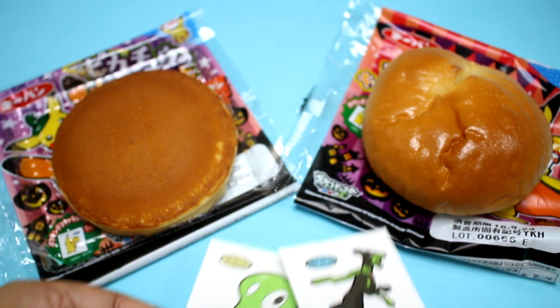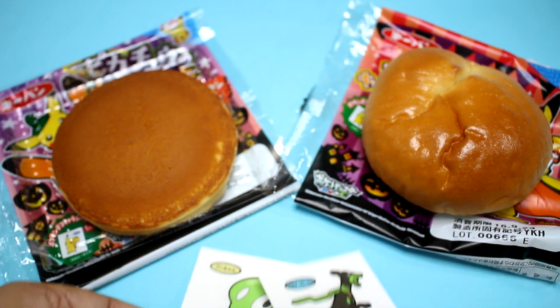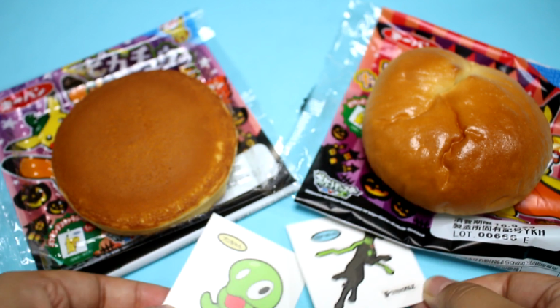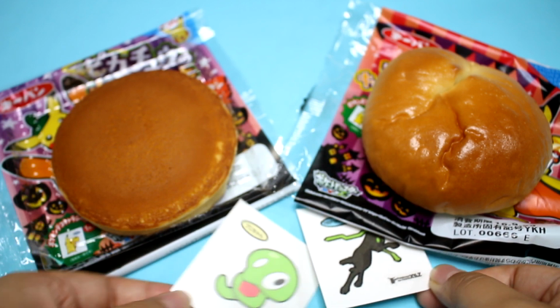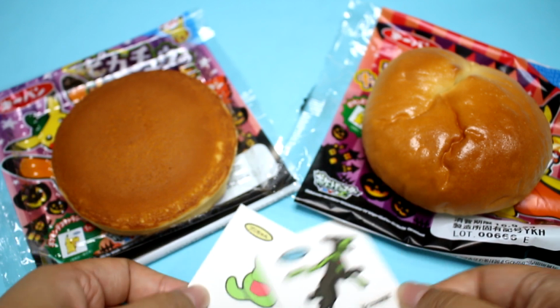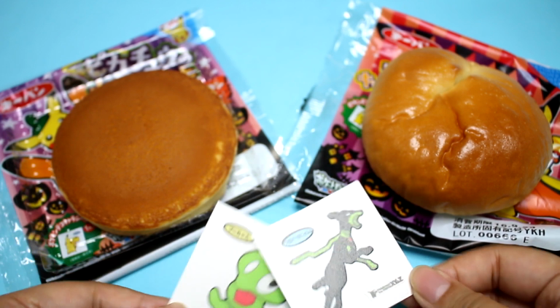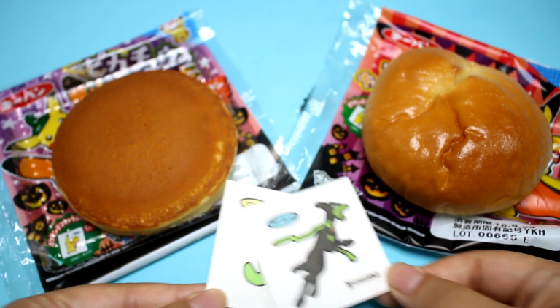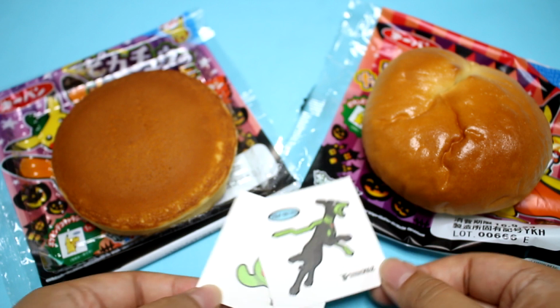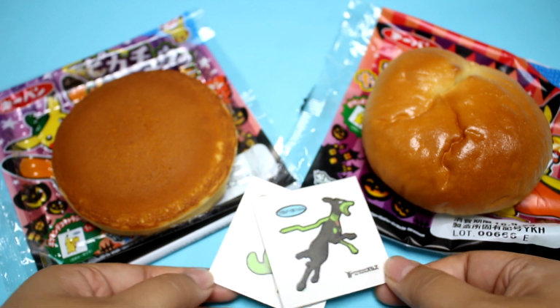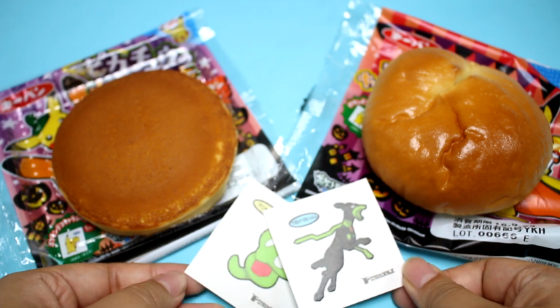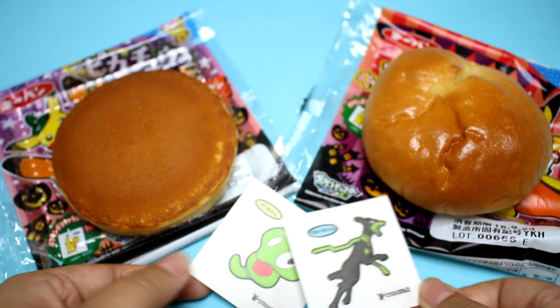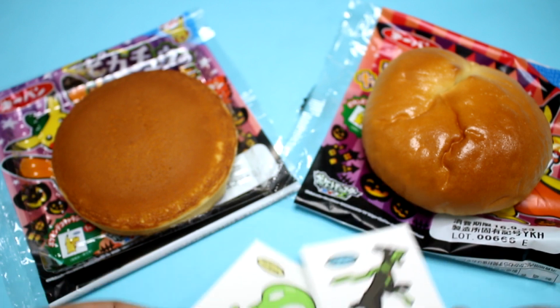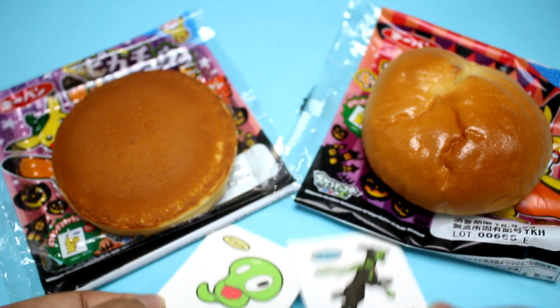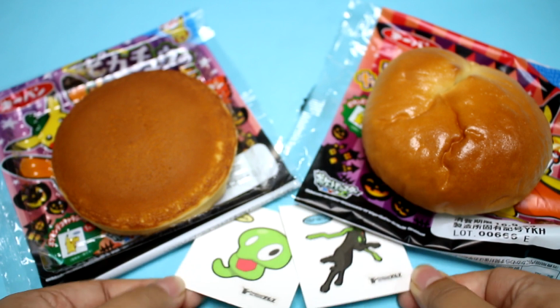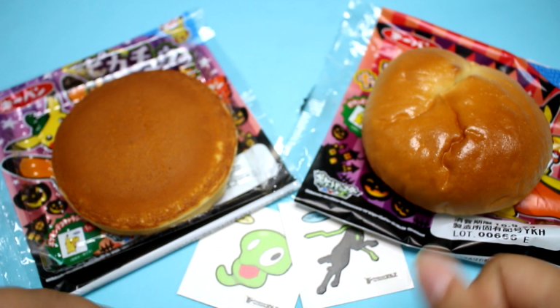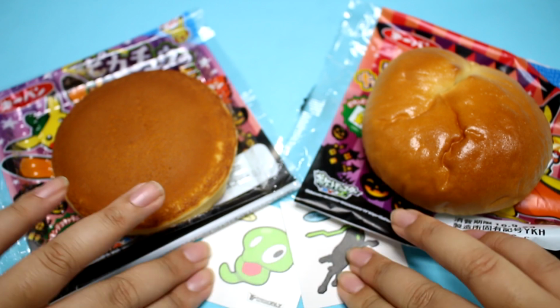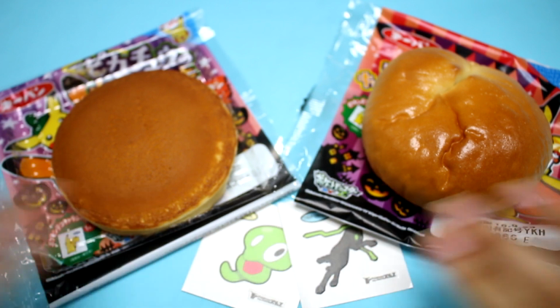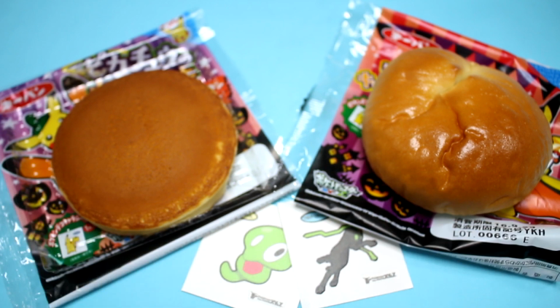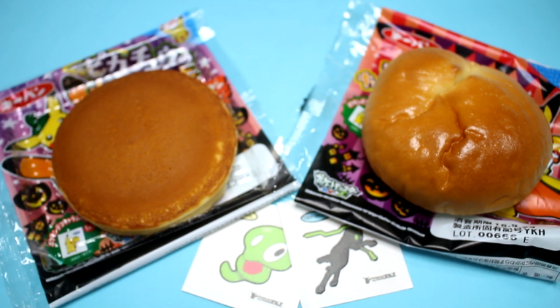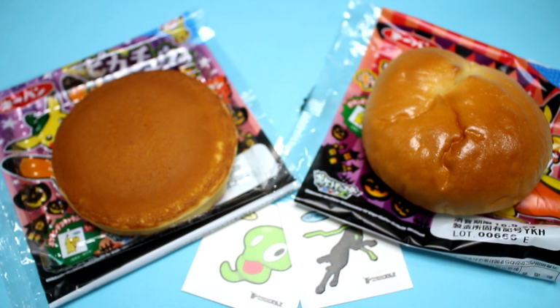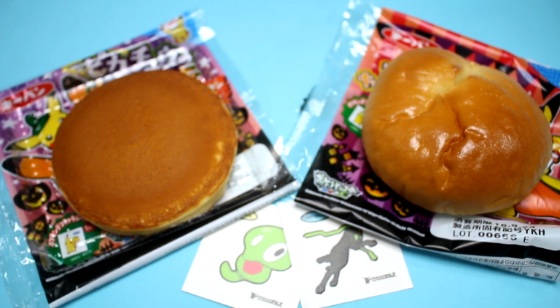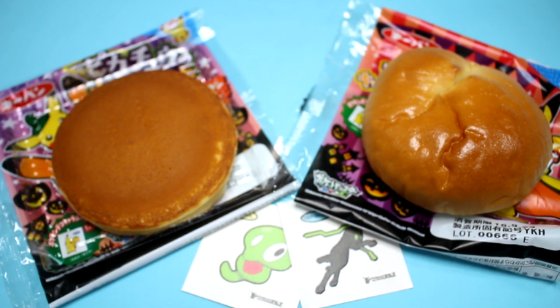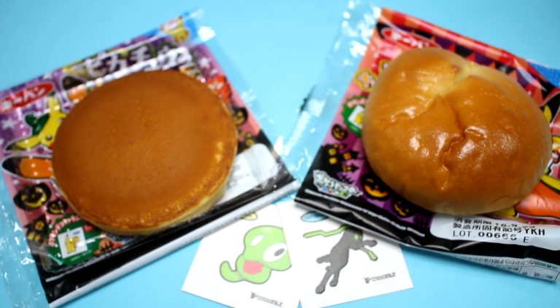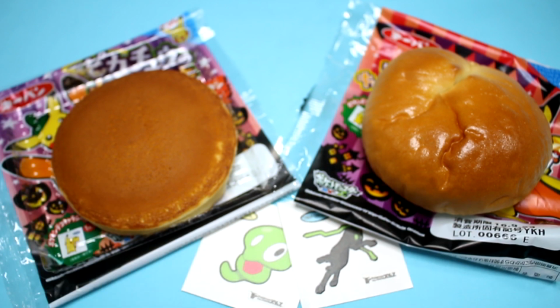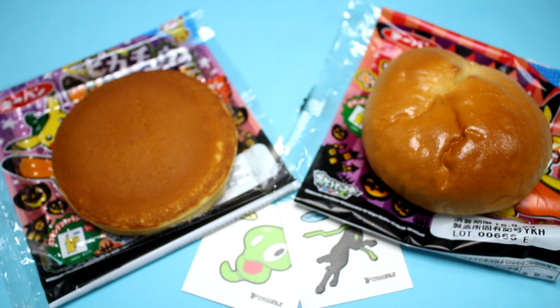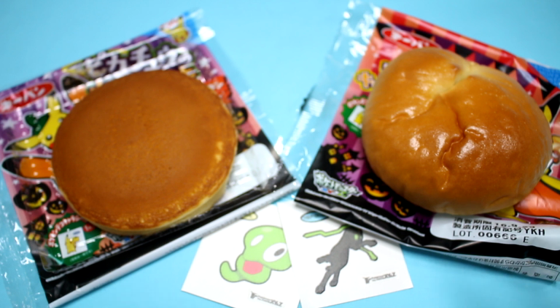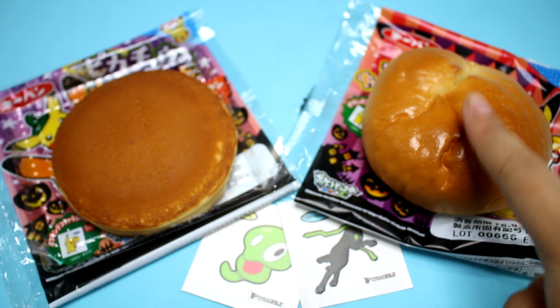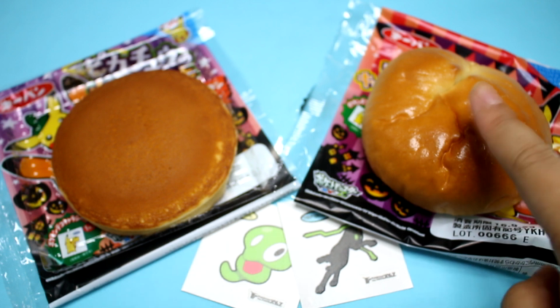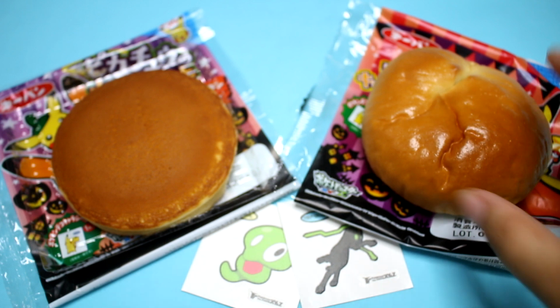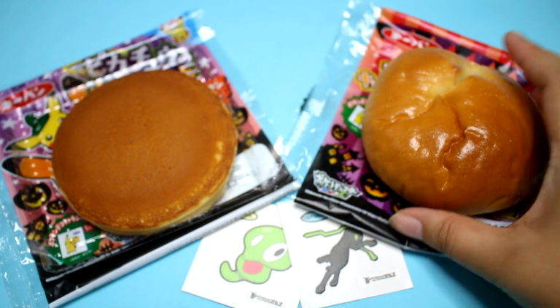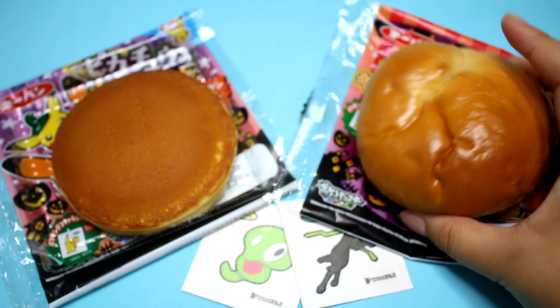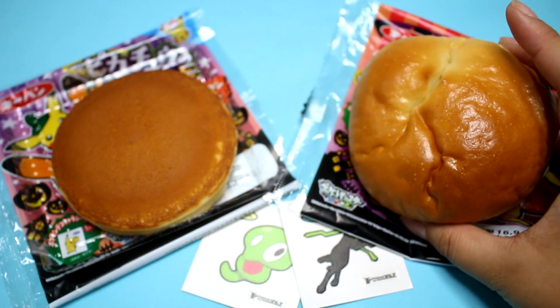Jigarude! Zygarde? Is that what it is in English? I think it's something like that. There are the stickers. Let's try the caramel apple bread first.